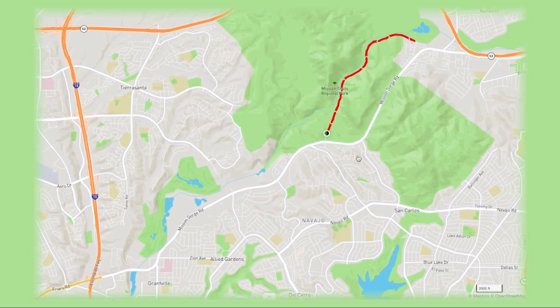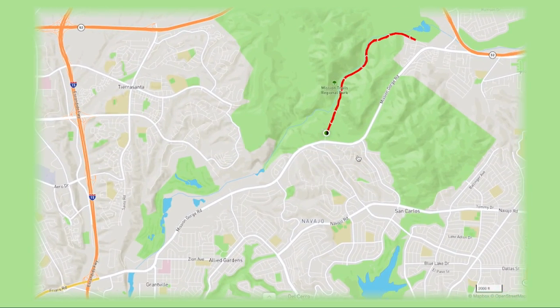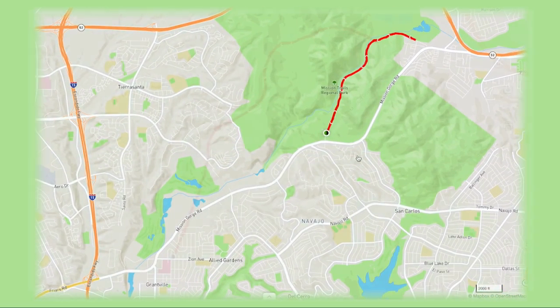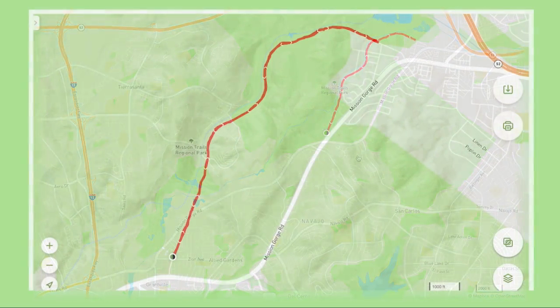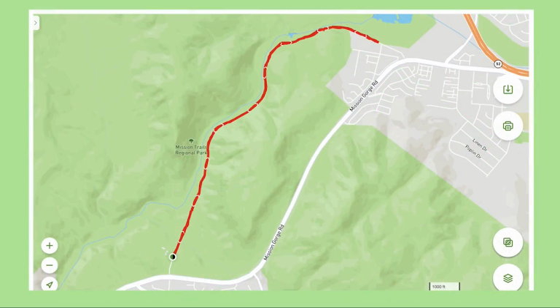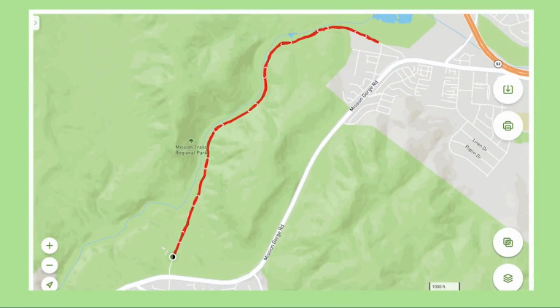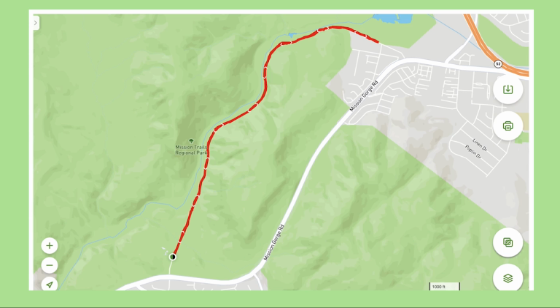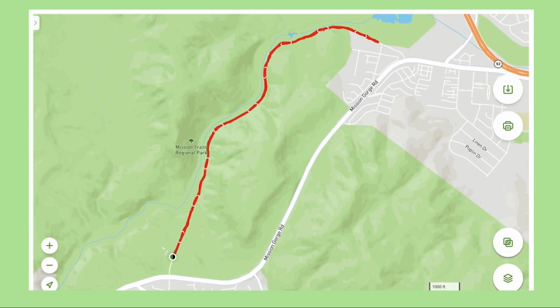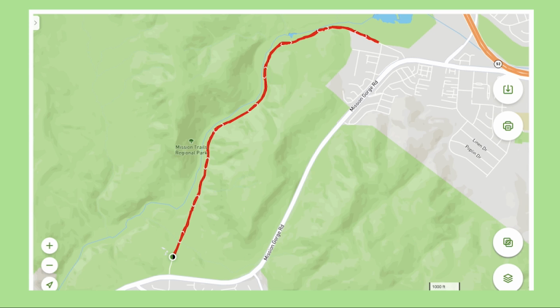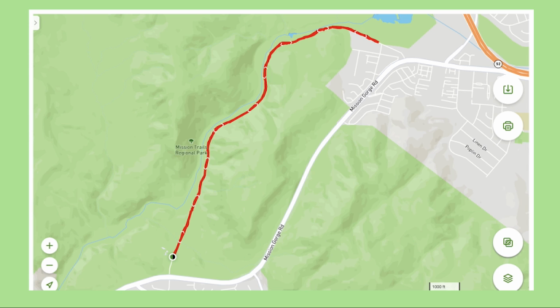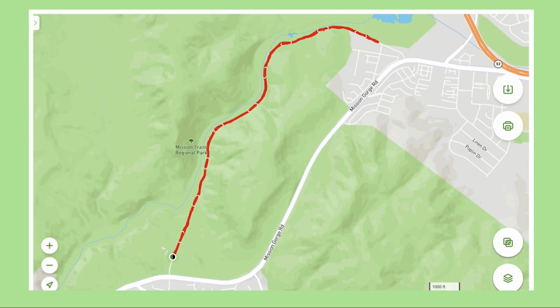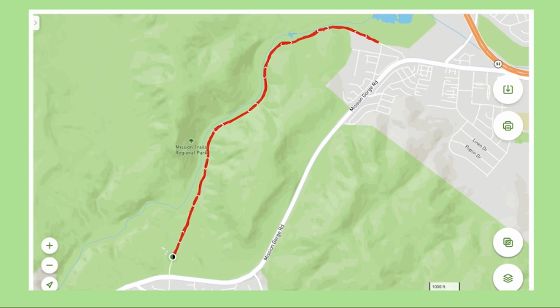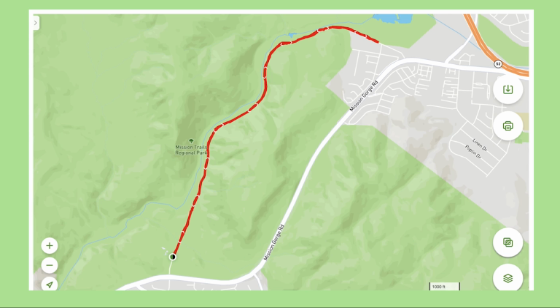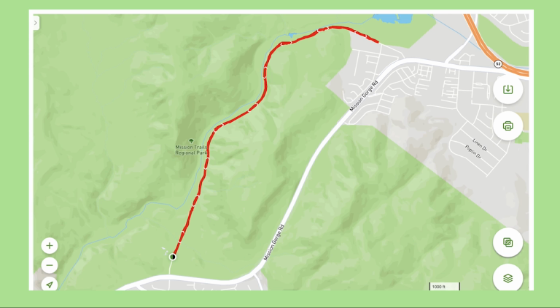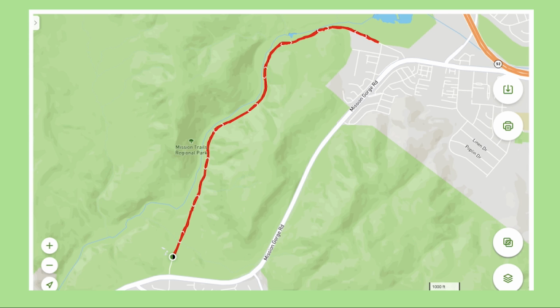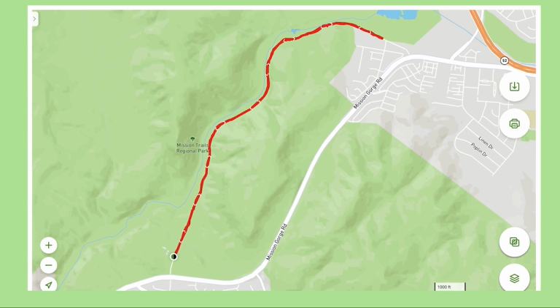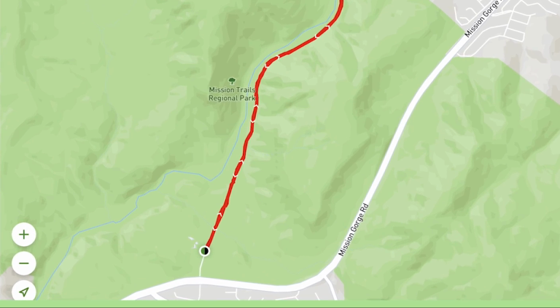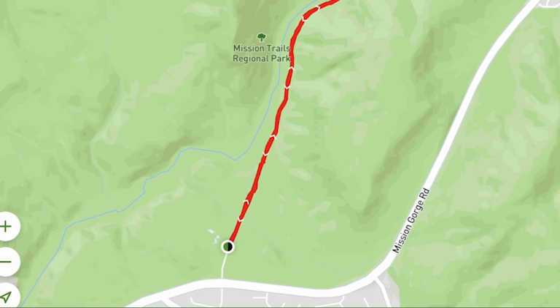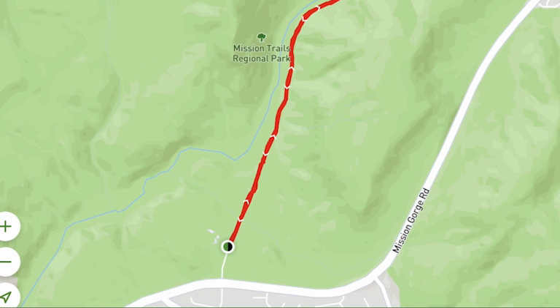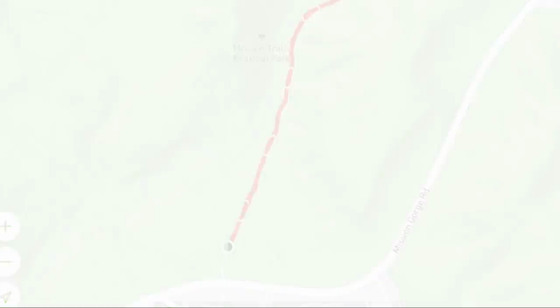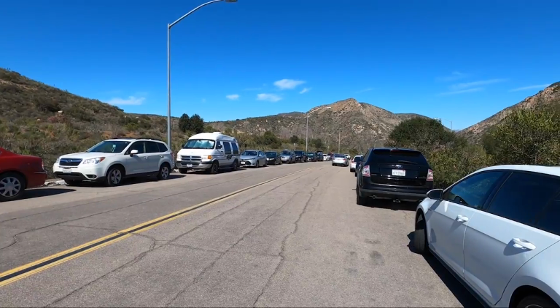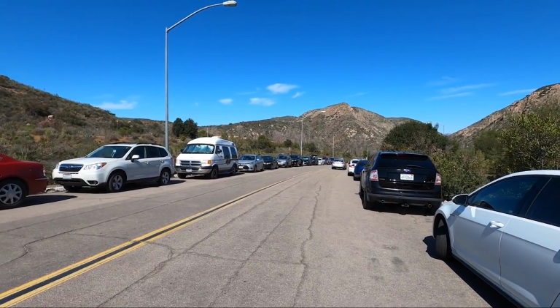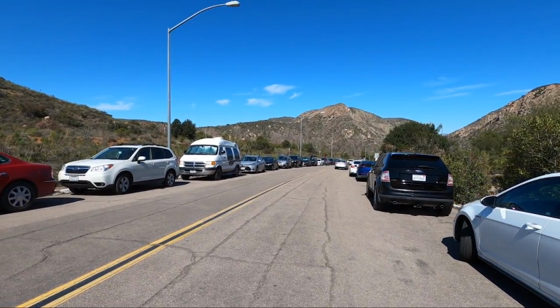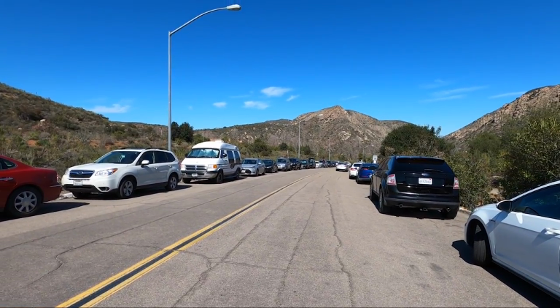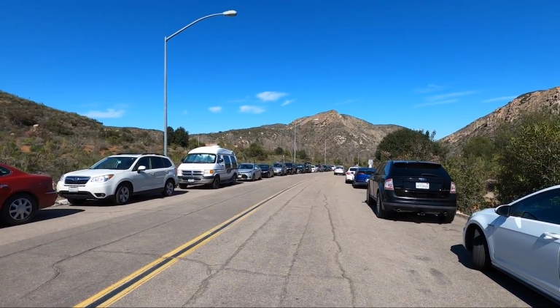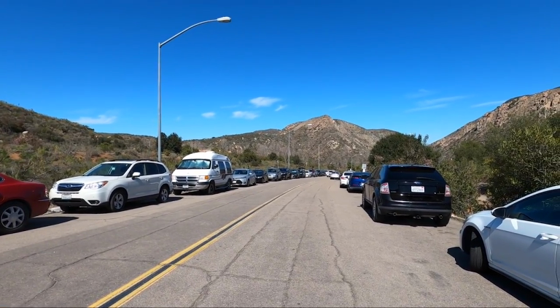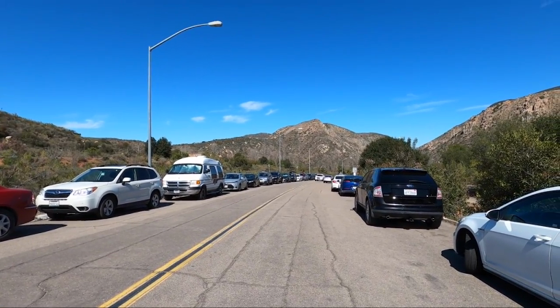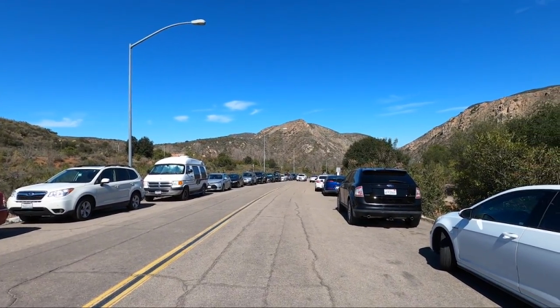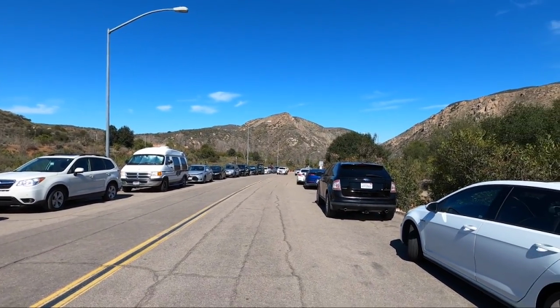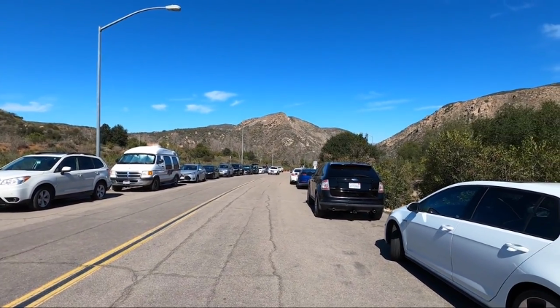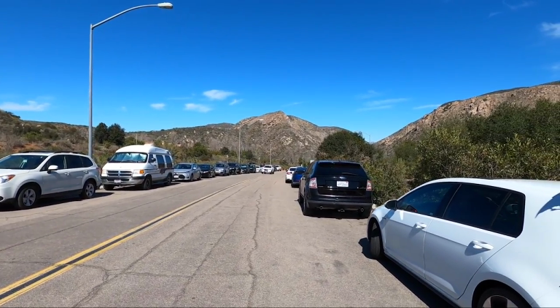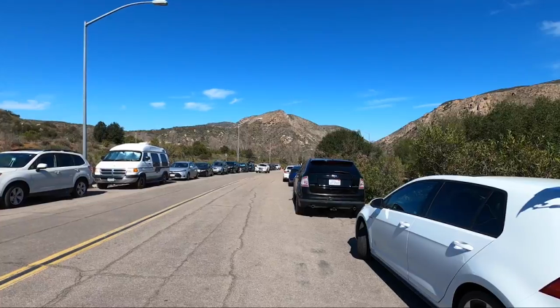The trail that goes through Mission Trails is Father Junipero Serra Road, which connects to Mission Gorge Road on each end. I'm going to be starting at the visitor's center. You can see that even where you park is a hill just to get down to the beginning of the trail.